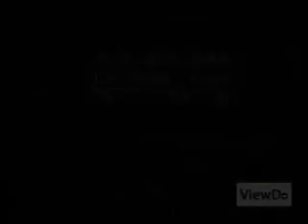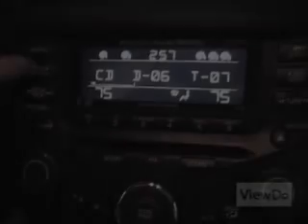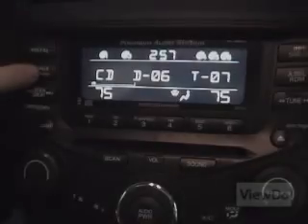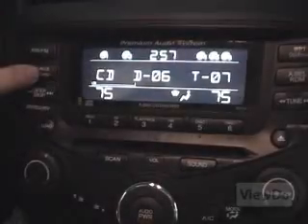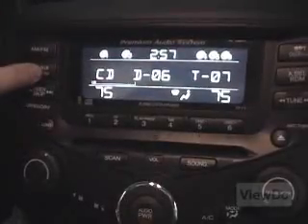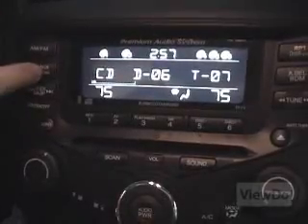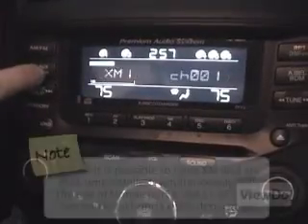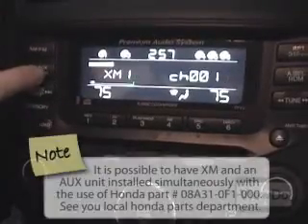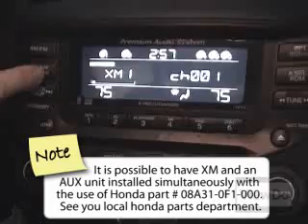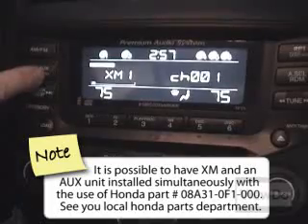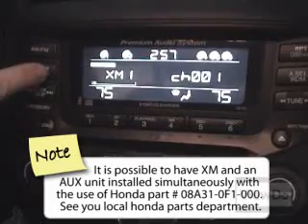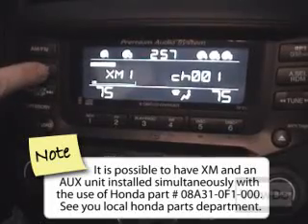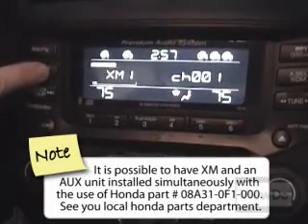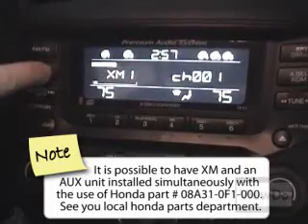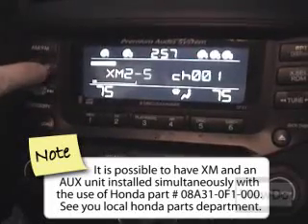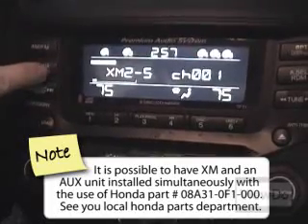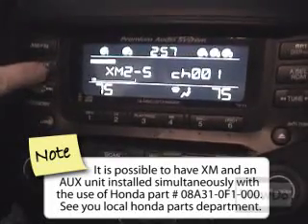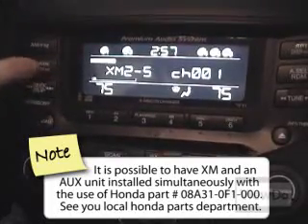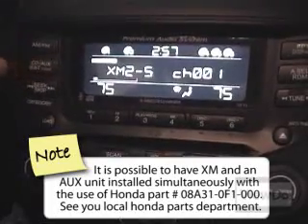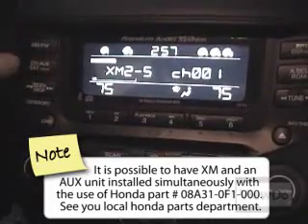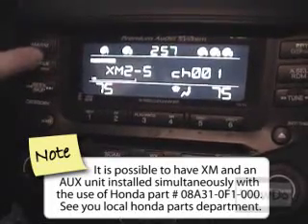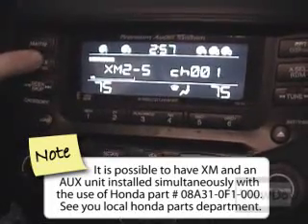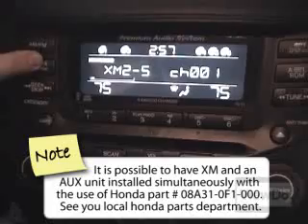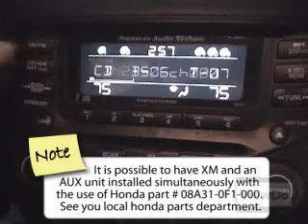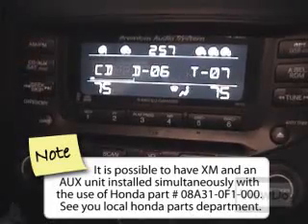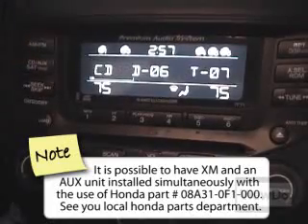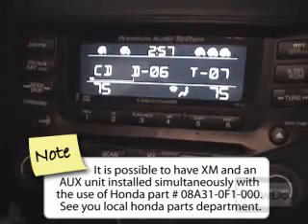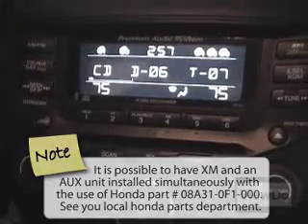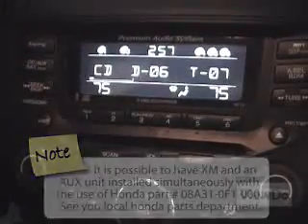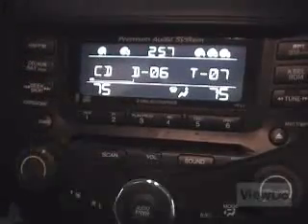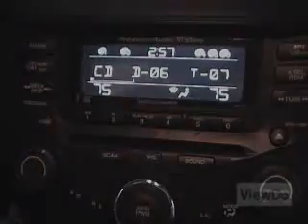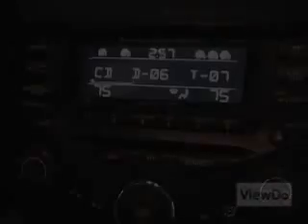This vehicle currently toggles between the CD Player and XM when the CD Aux Sat button is pushed. When we are finished, the Ice Link will emulate a CD Changer and a new mode, CDC, will show up instead of XM.